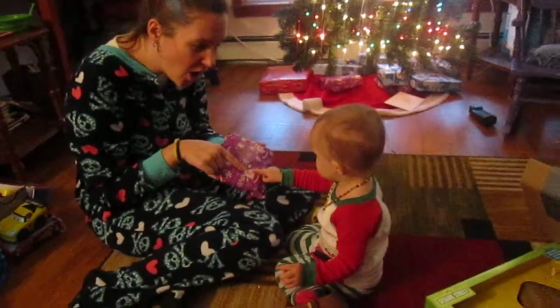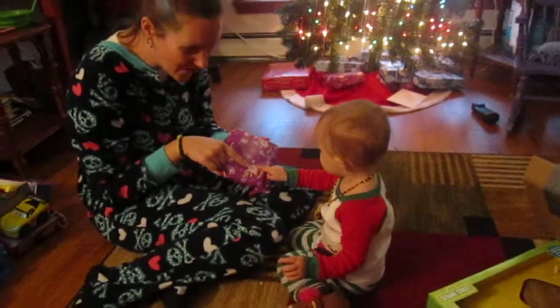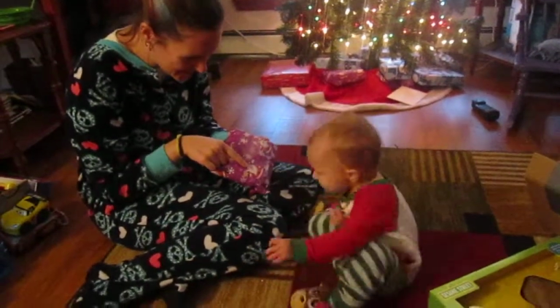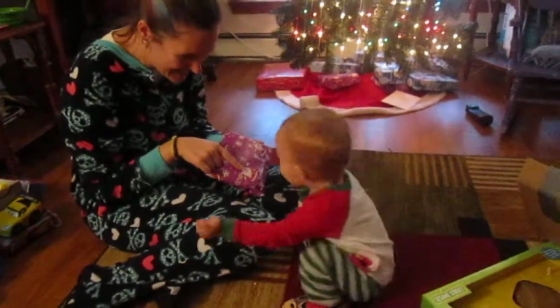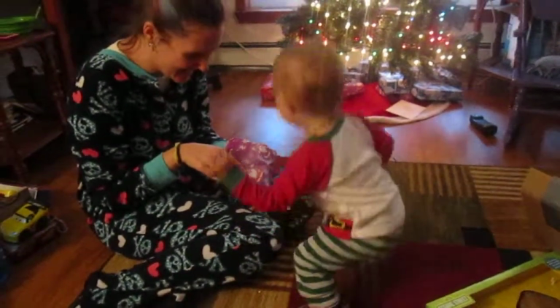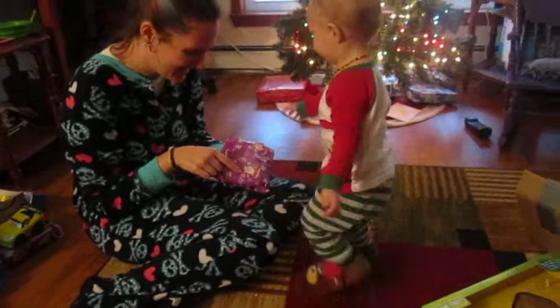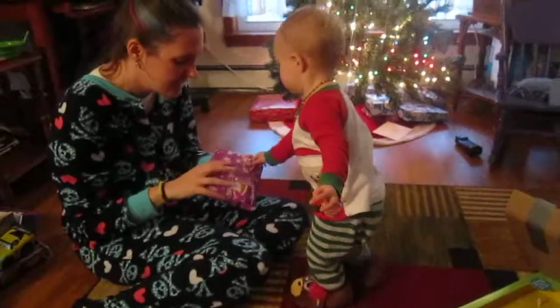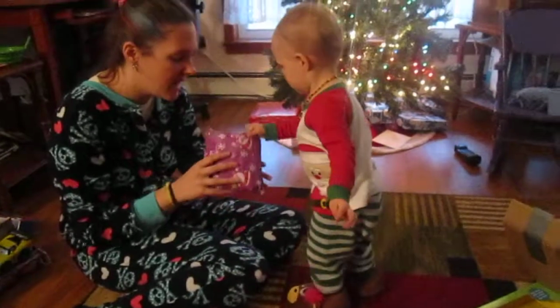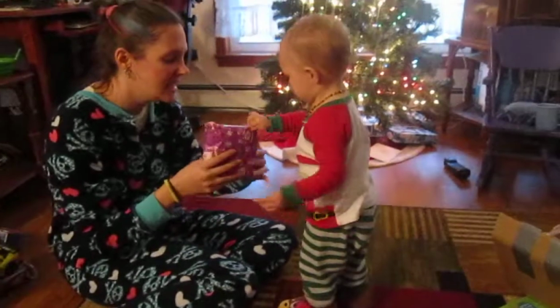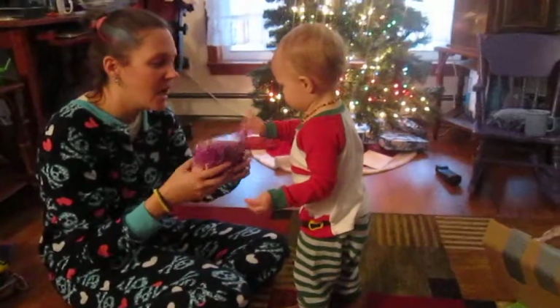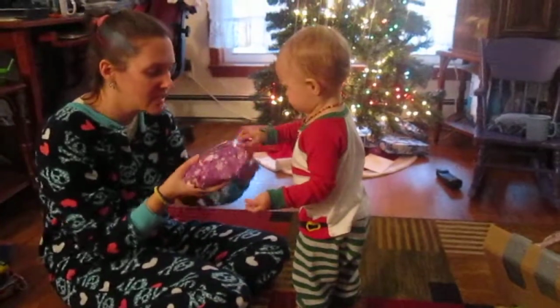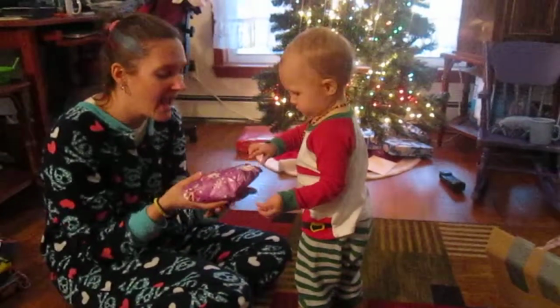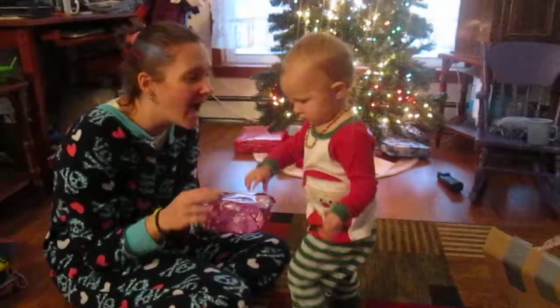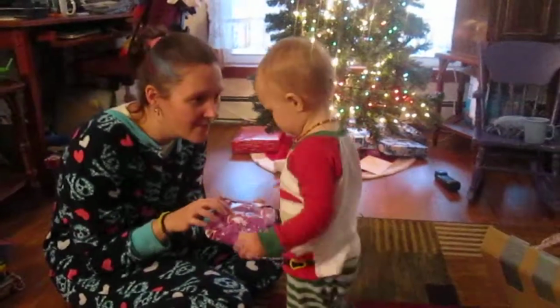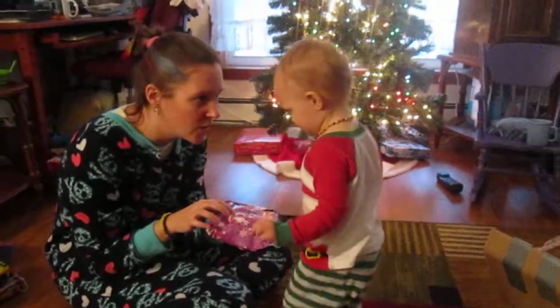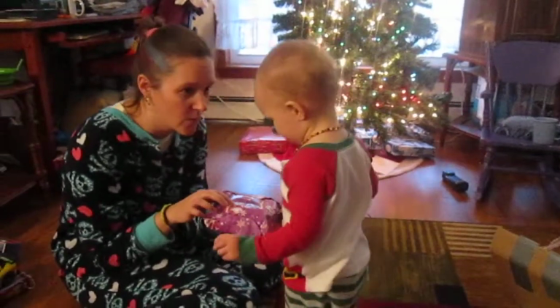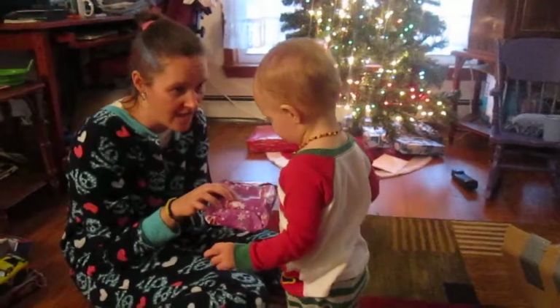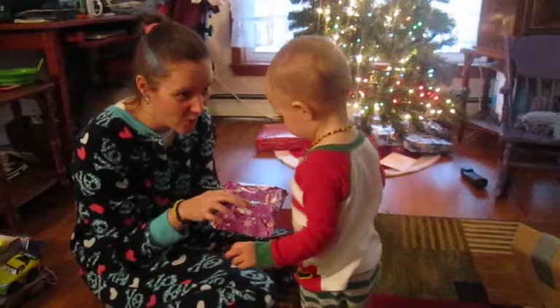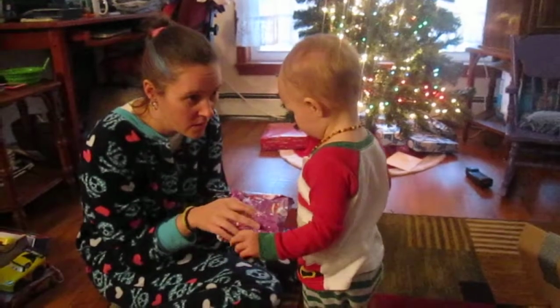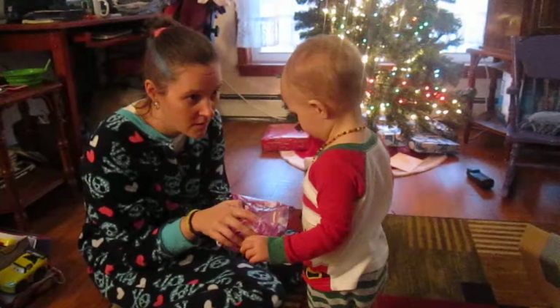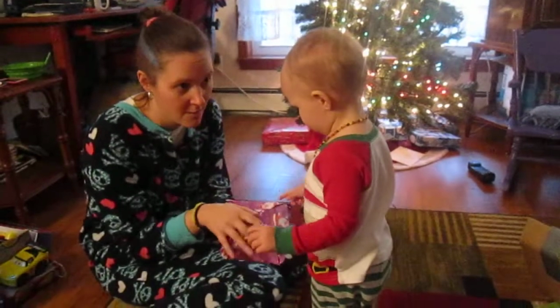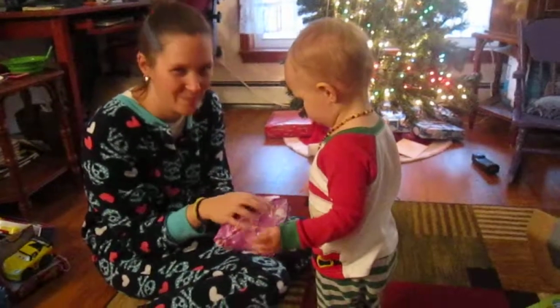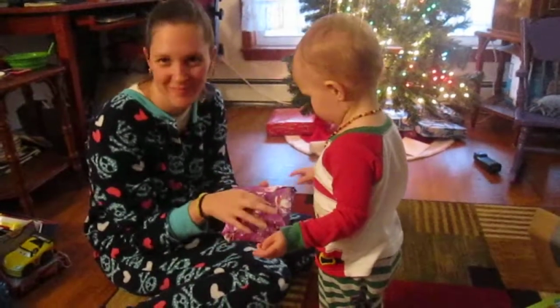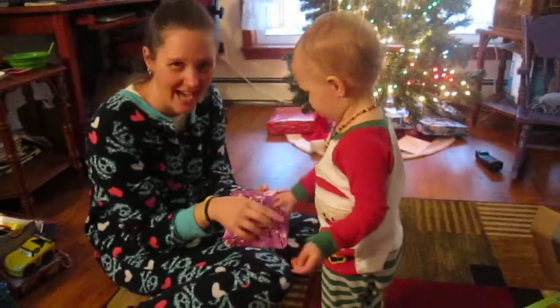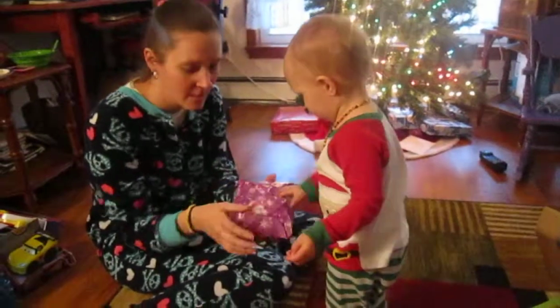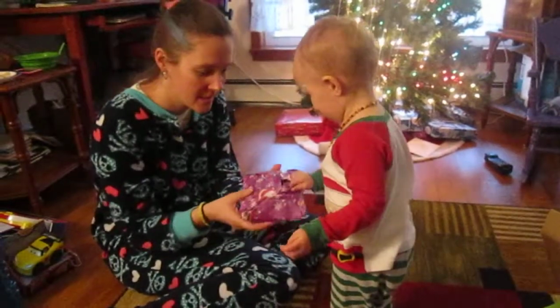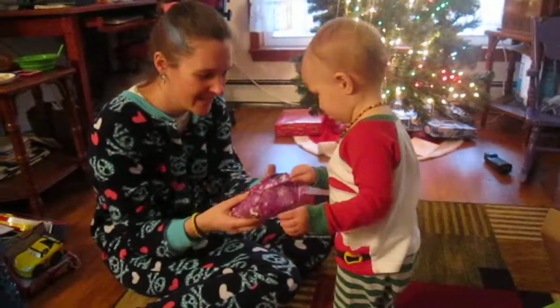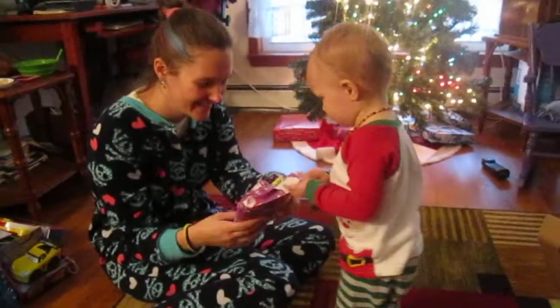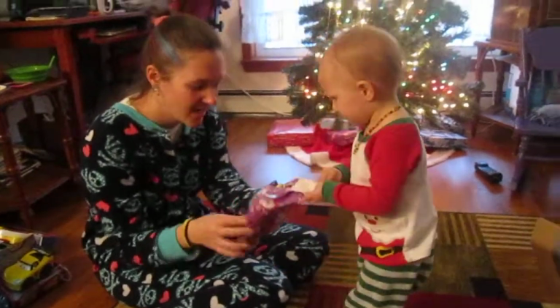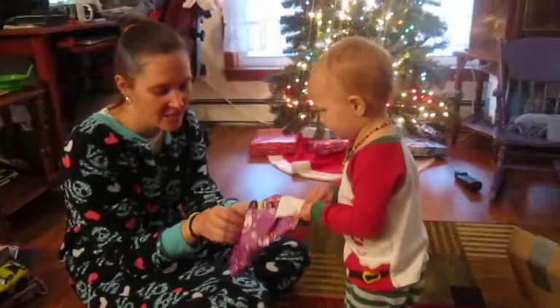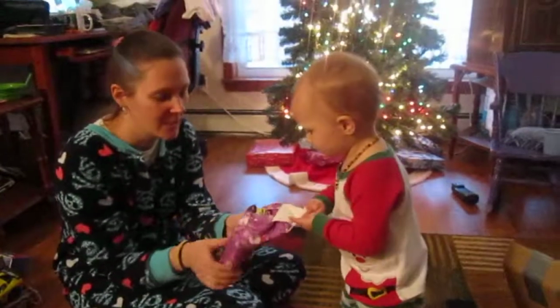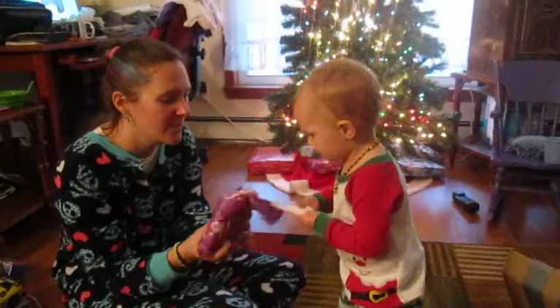Ho Ho Ho Santa! It's from Auntie Danny and Uncle Steve and Ivo. Did you say Ivo? It looks really cute!